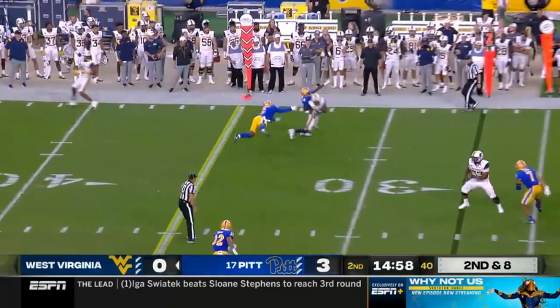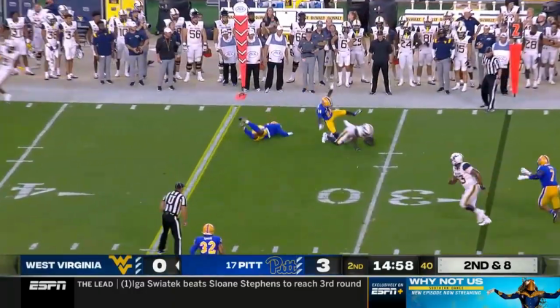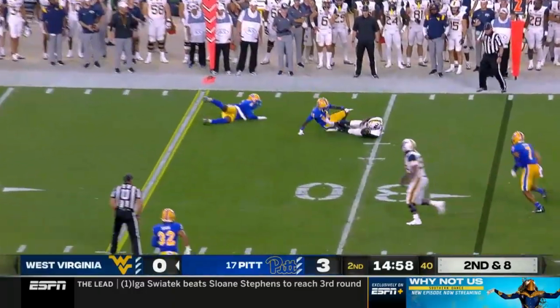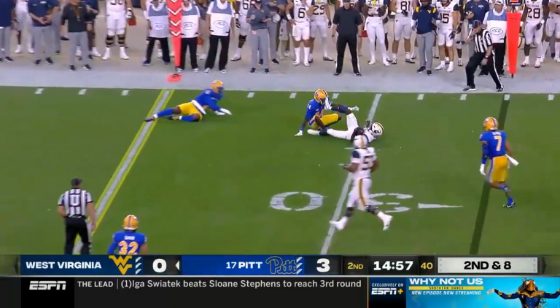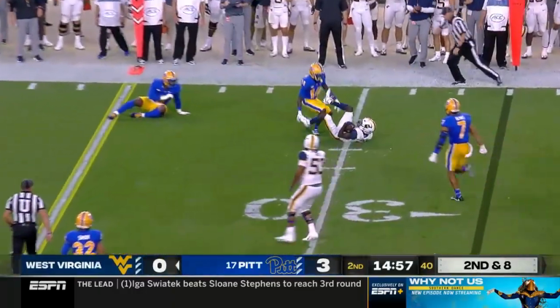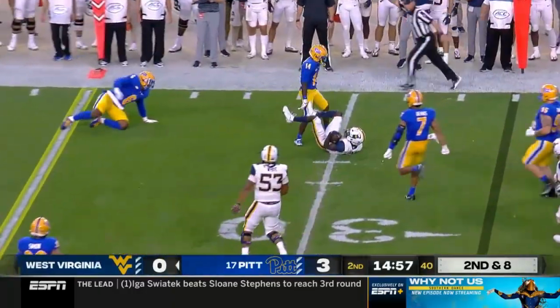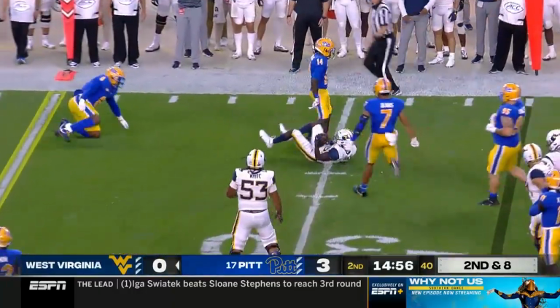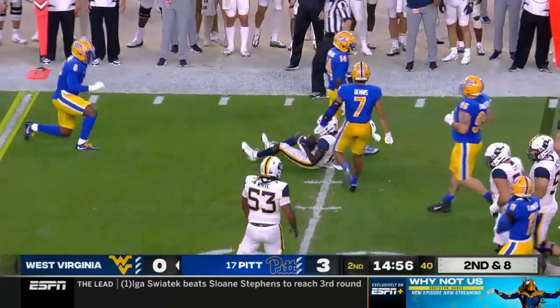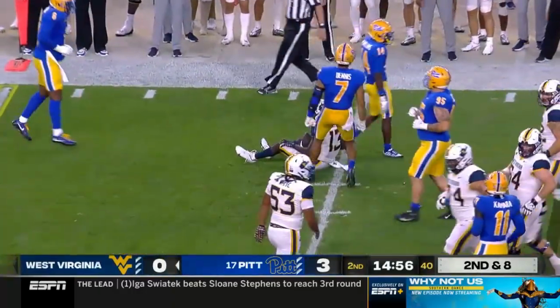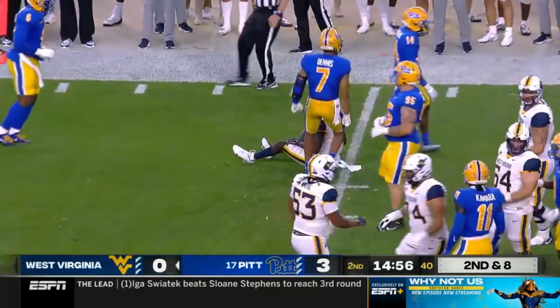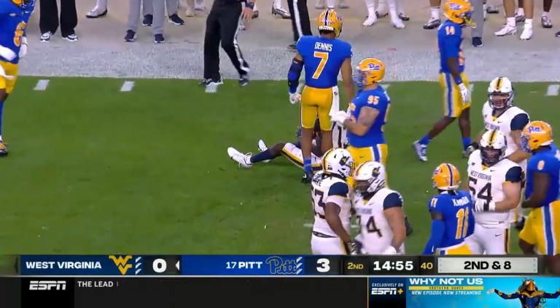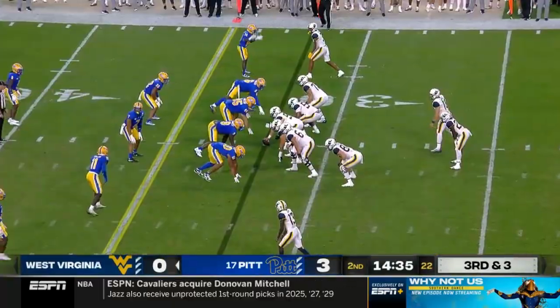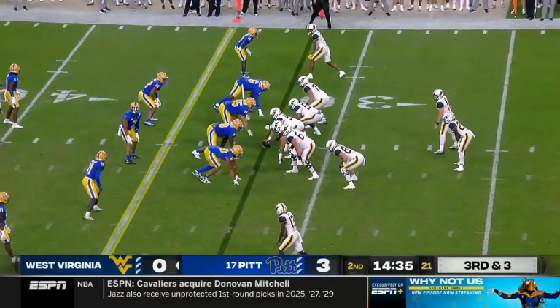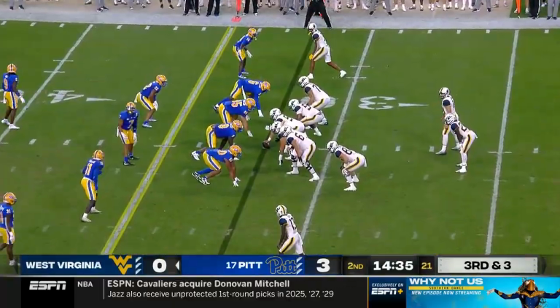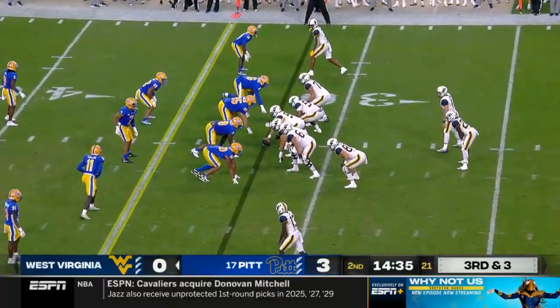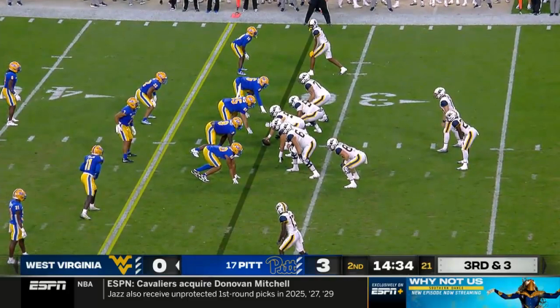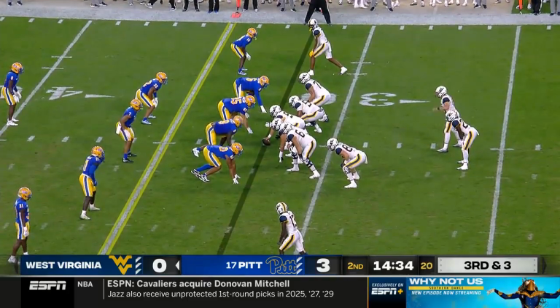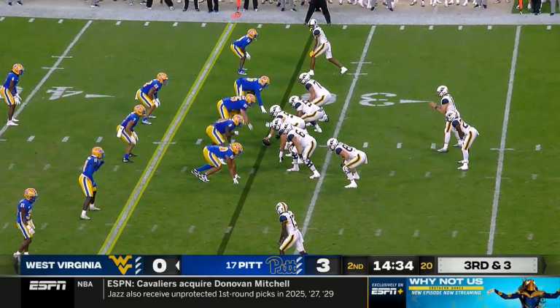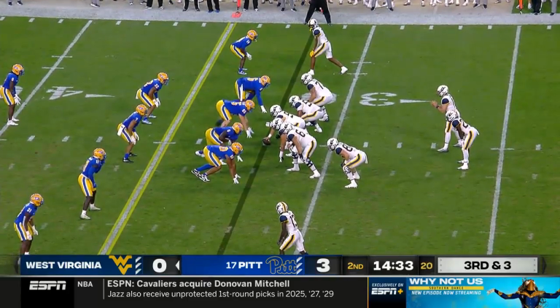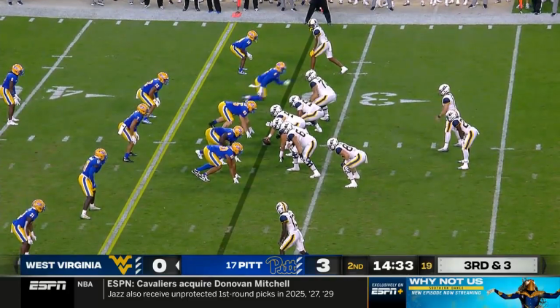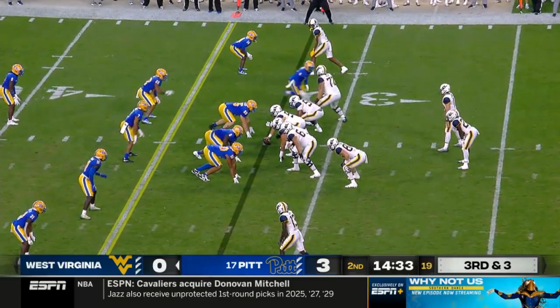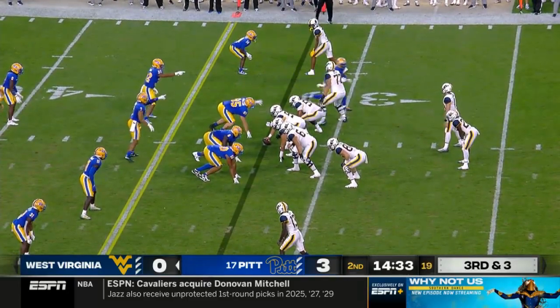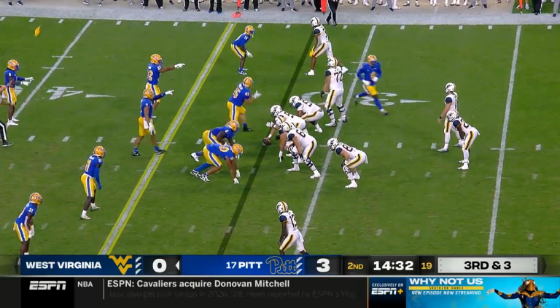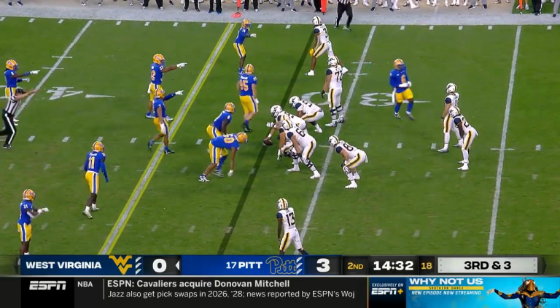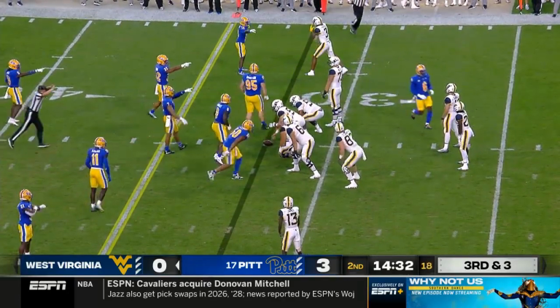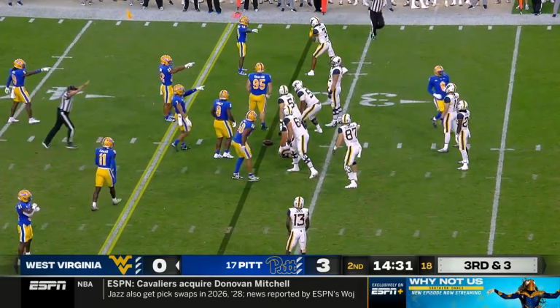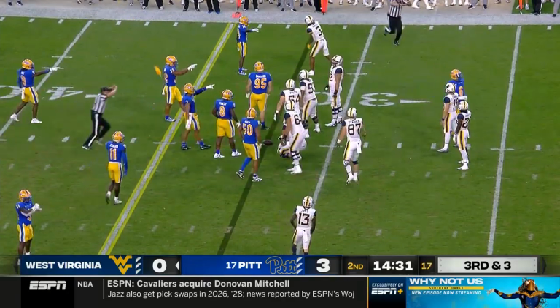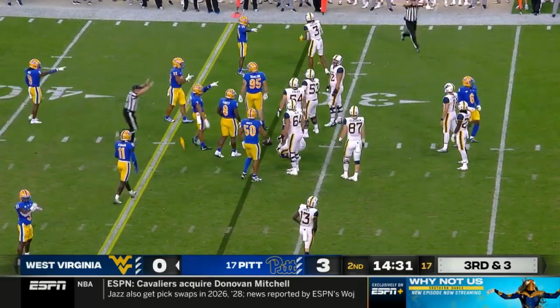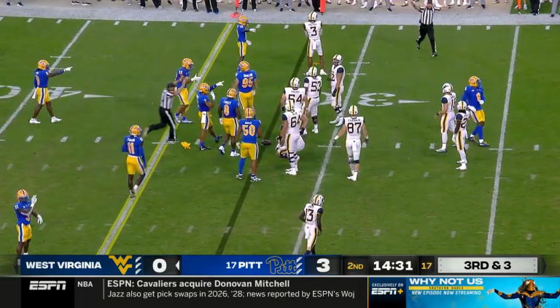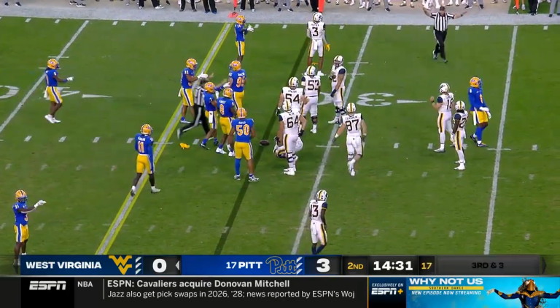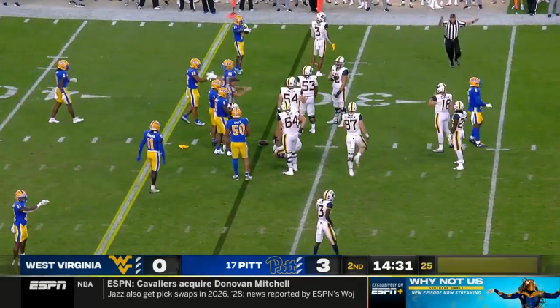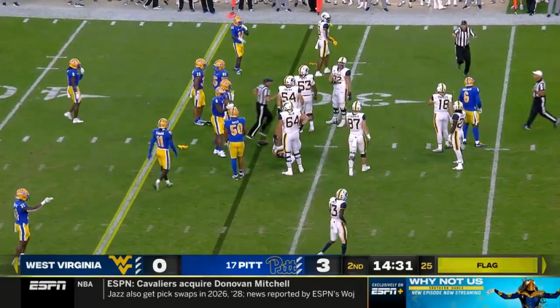We don't have official word on what the injury is — he did have his shoe off. For Sam James, a gain of three. Movement up front again from West Virginia.